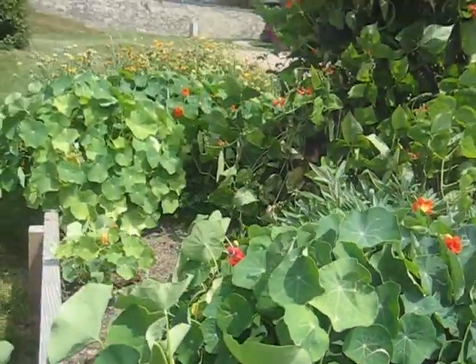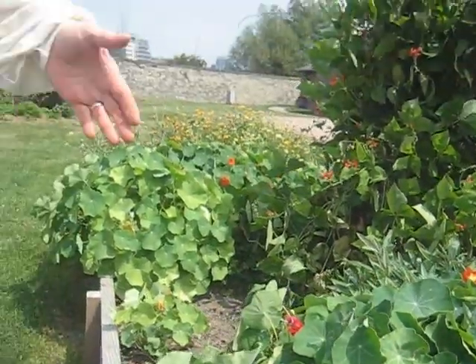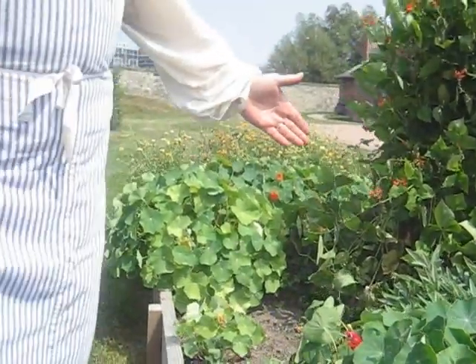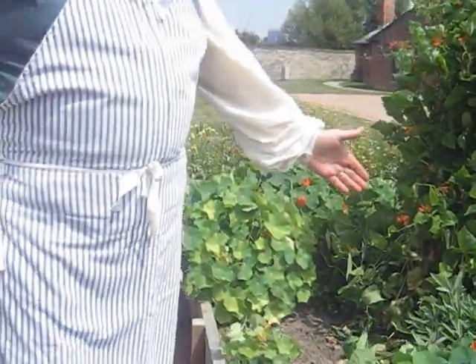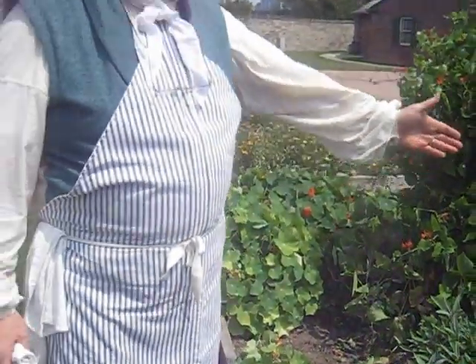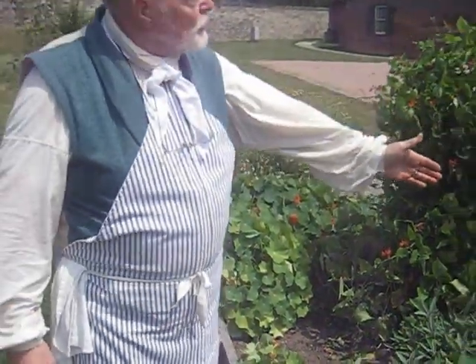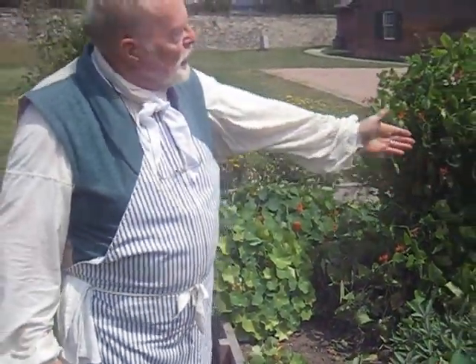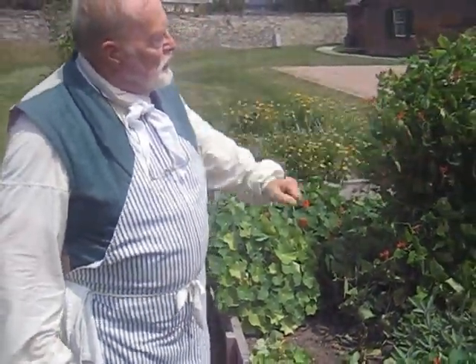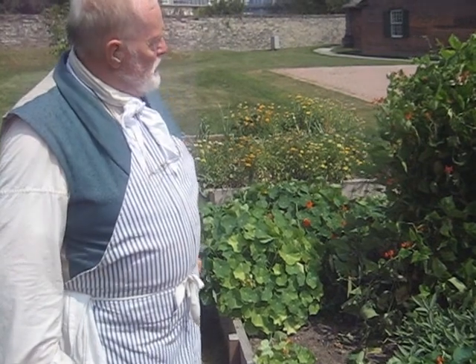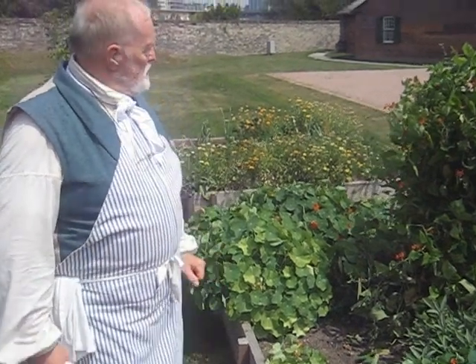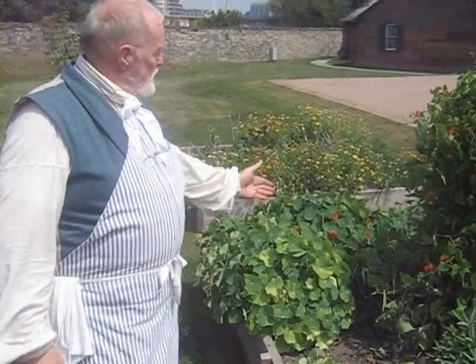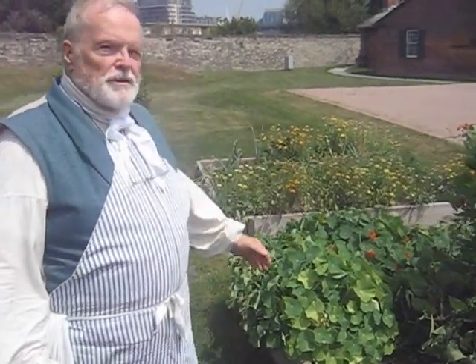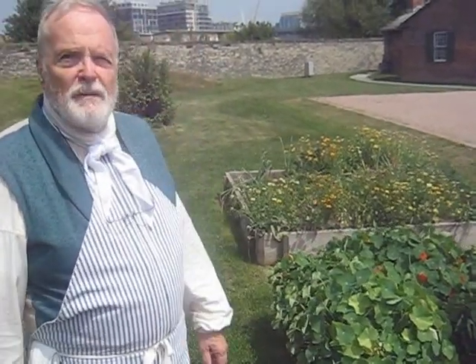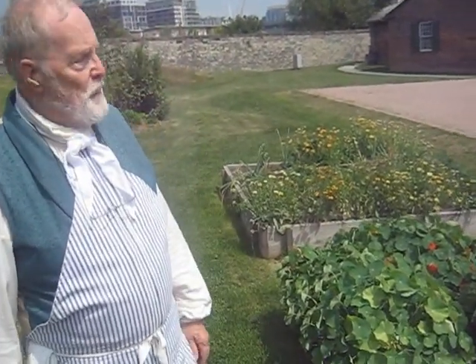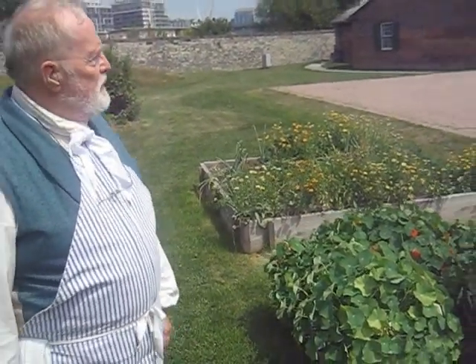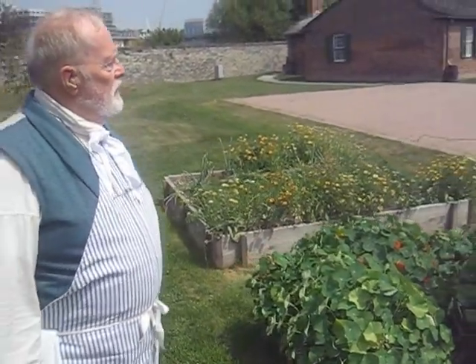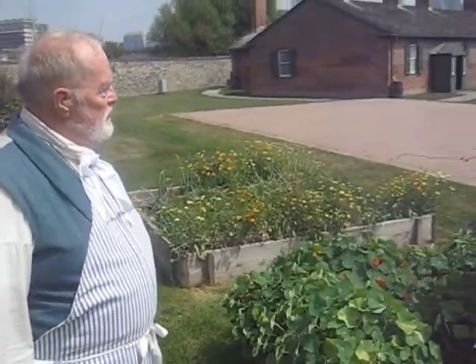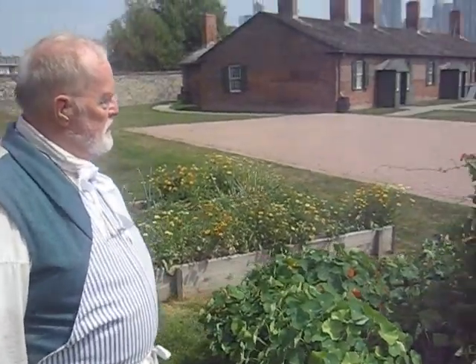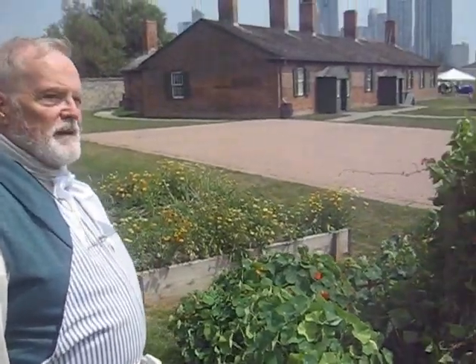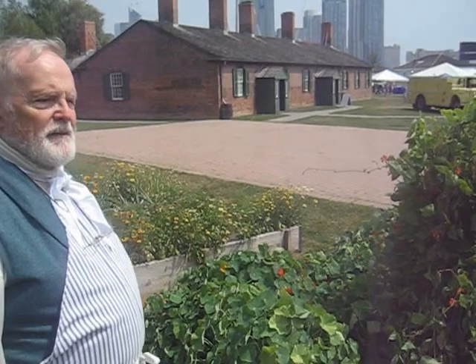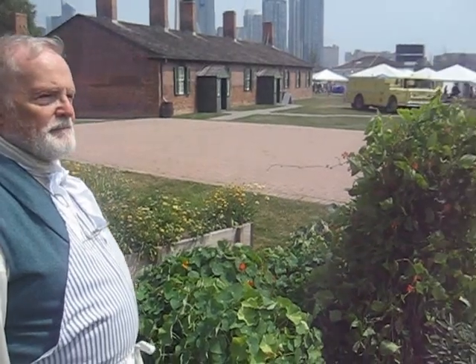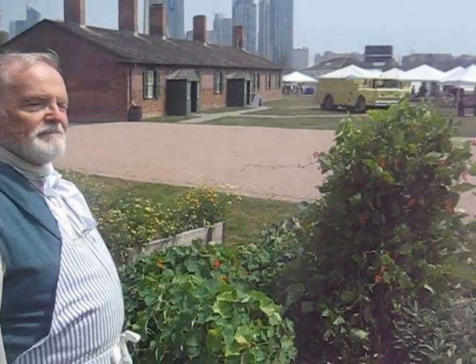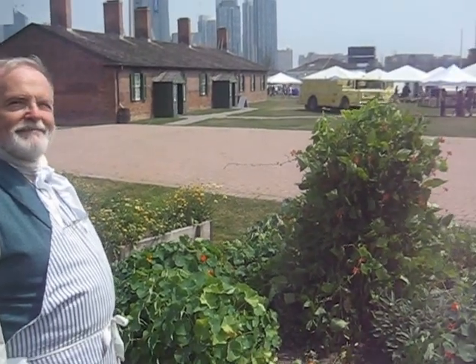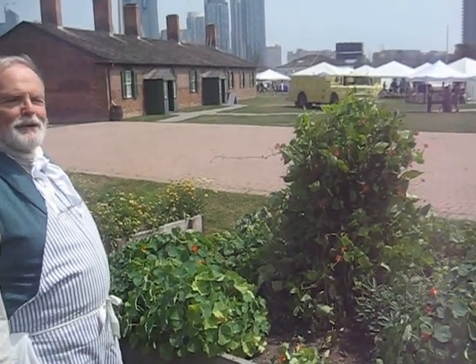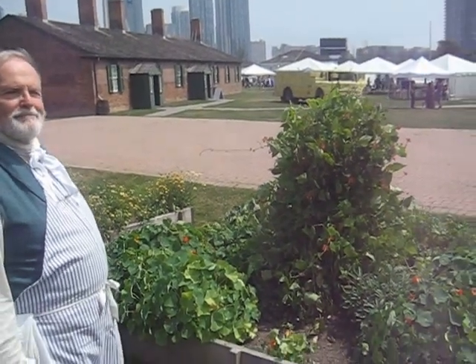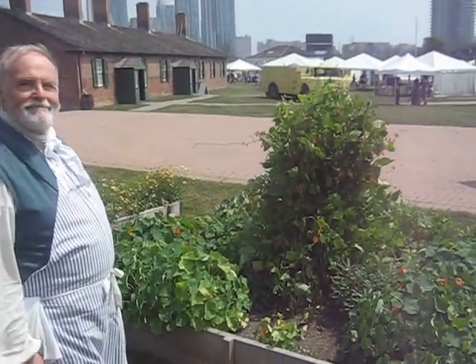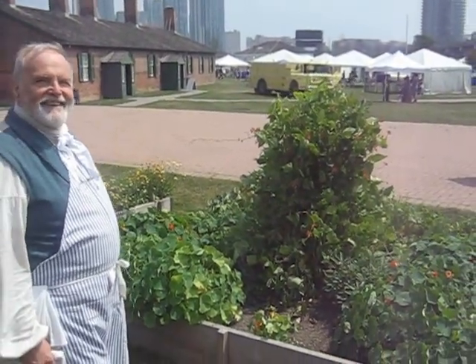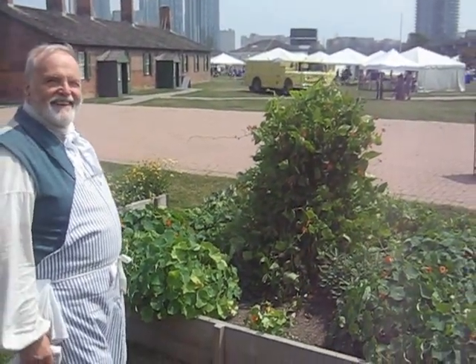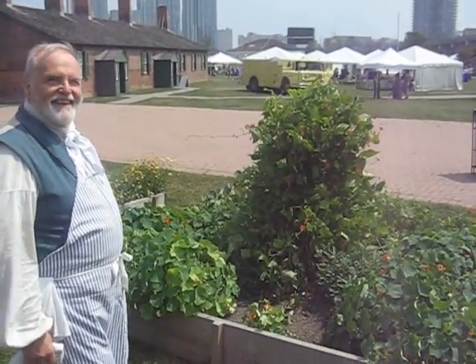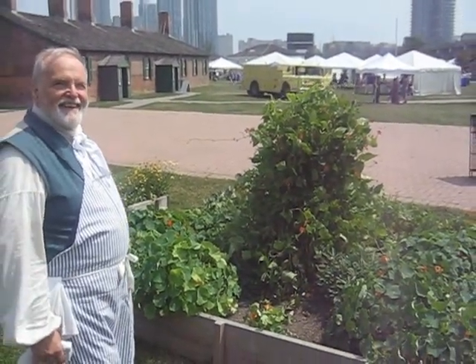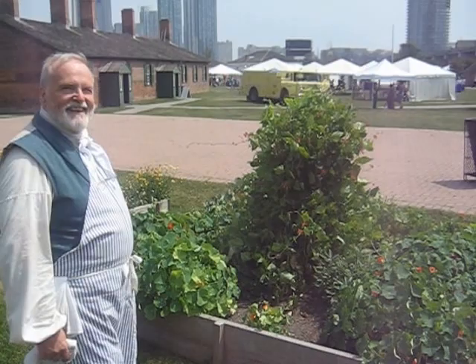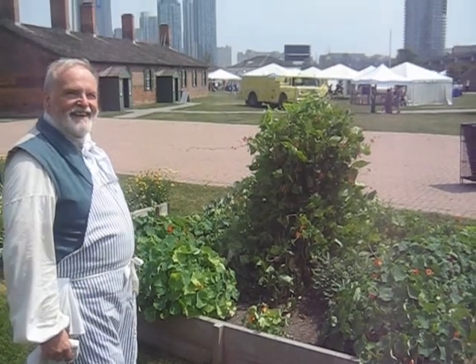Some of our herbs are in behind here — the sage, the rosemary, basil, parsley. Thank you so much for being conscious of your local and sustainable food.